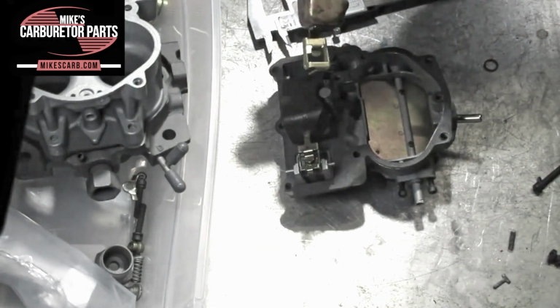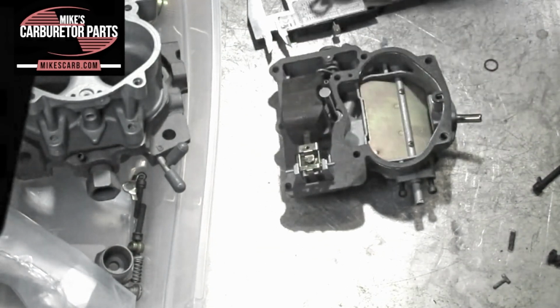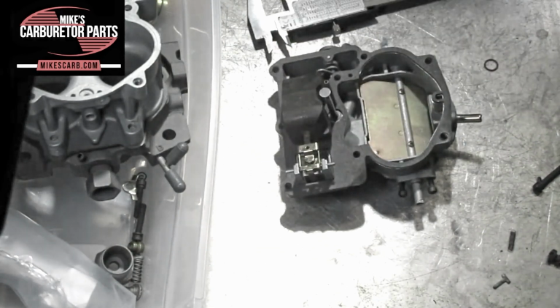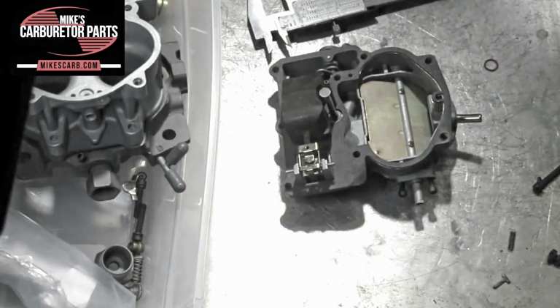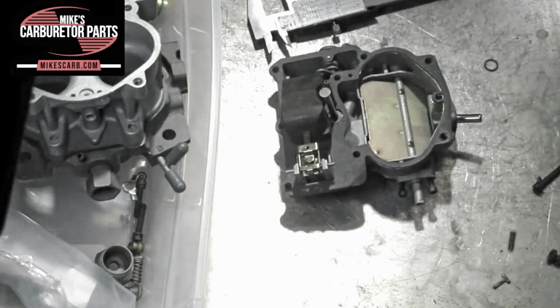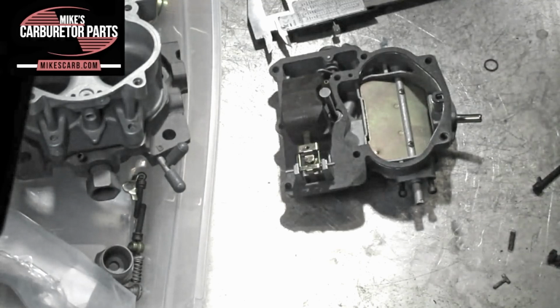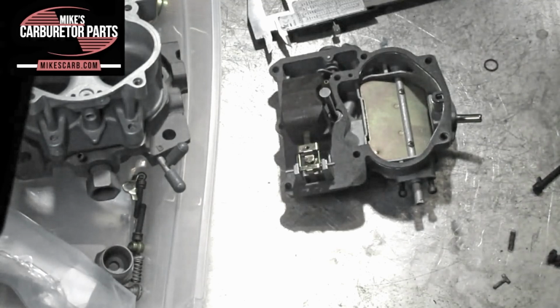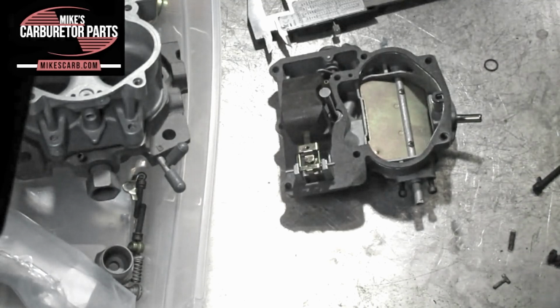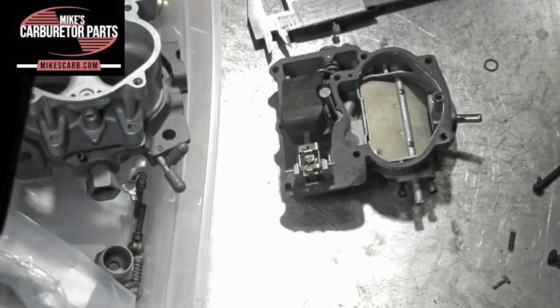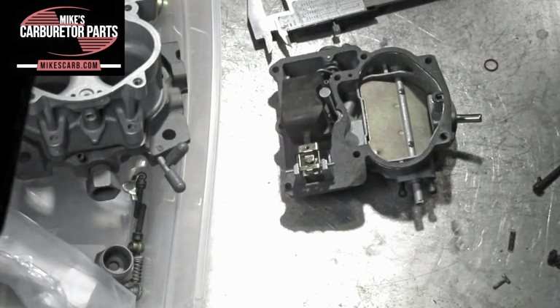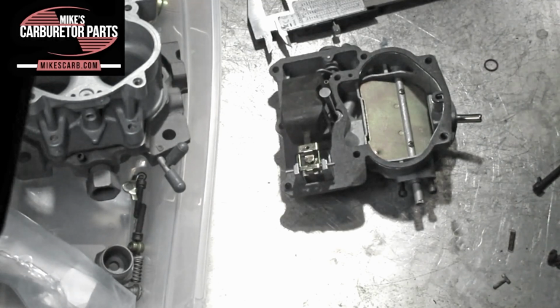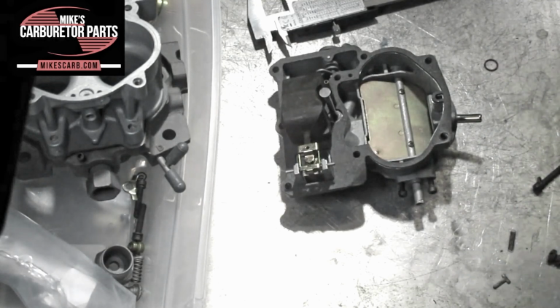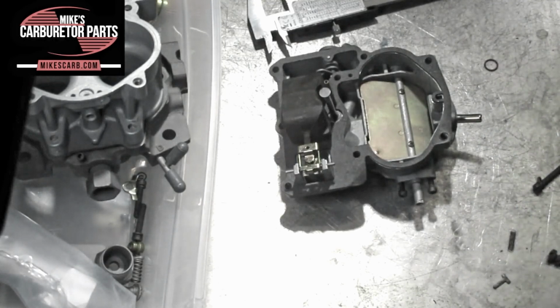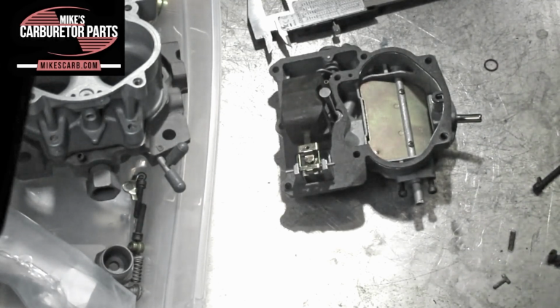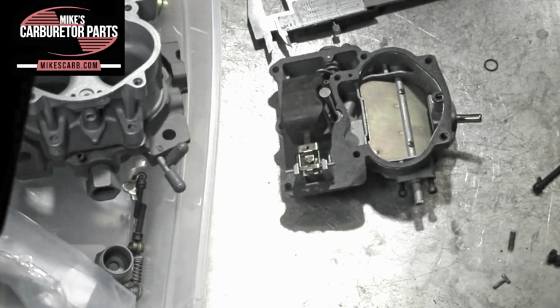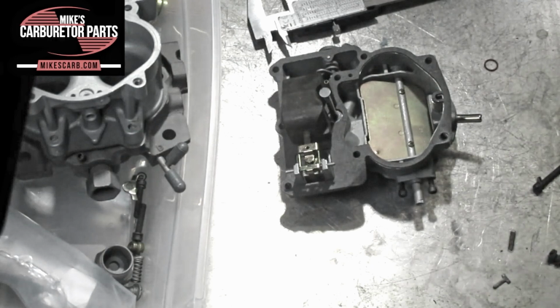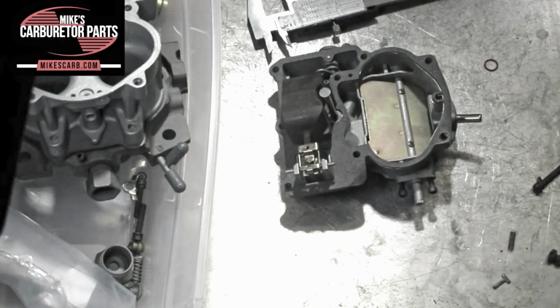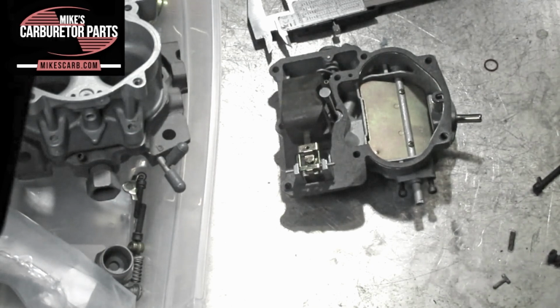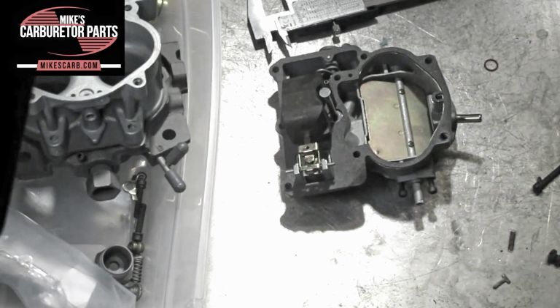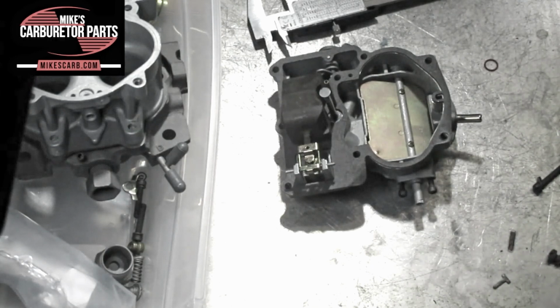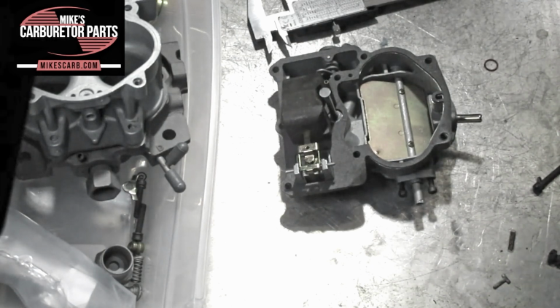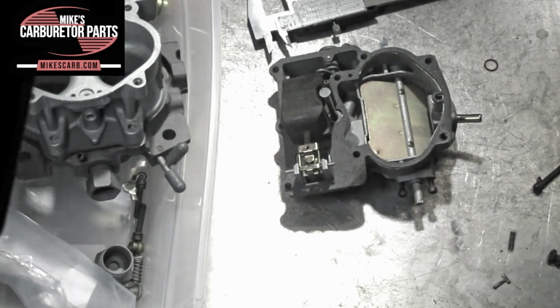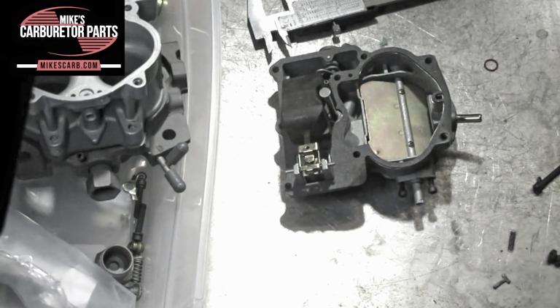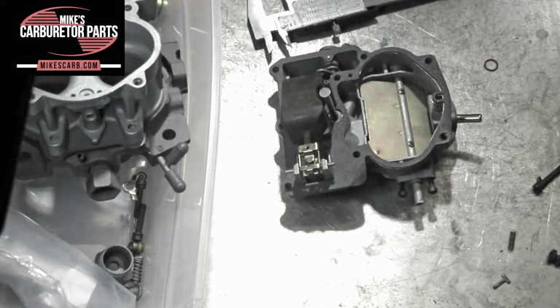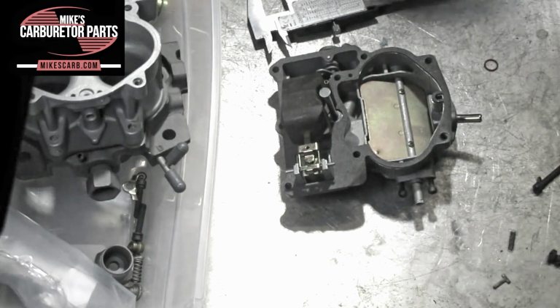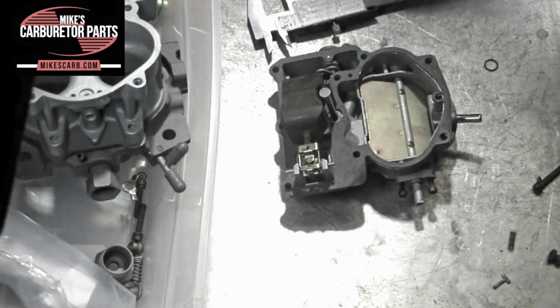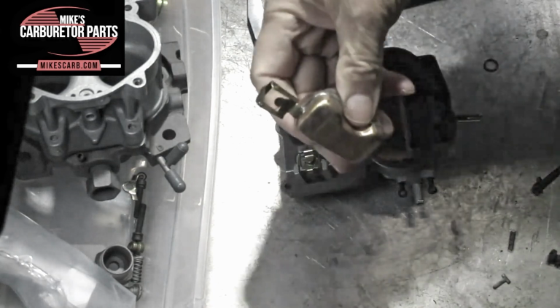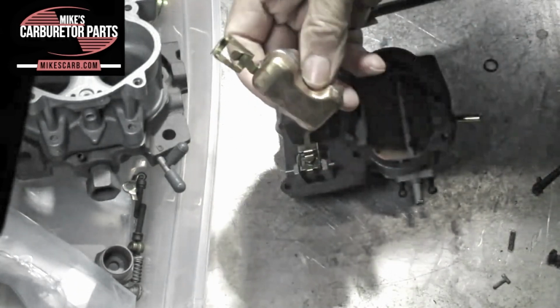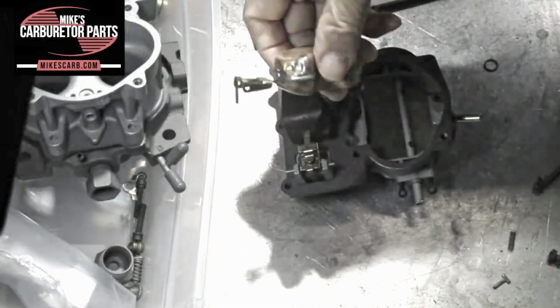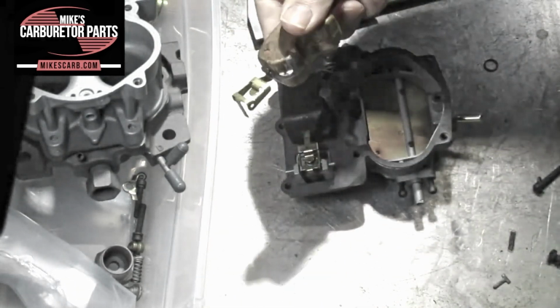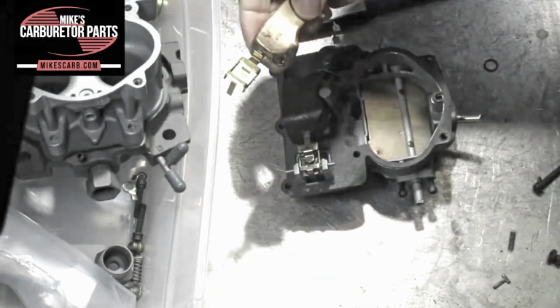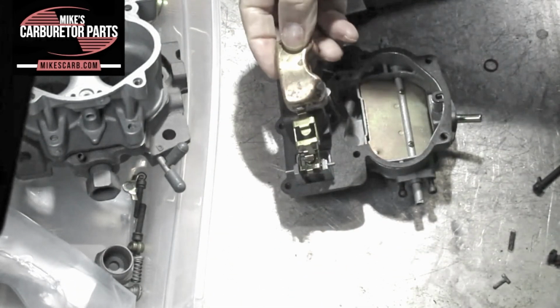We've found that some of the nitrophils being made now don't seem to be holding up to the ethanol. So if you see black flakes at the bottom of your float bowl, that might be the problem. Here's the brass float that we can also use for this one.